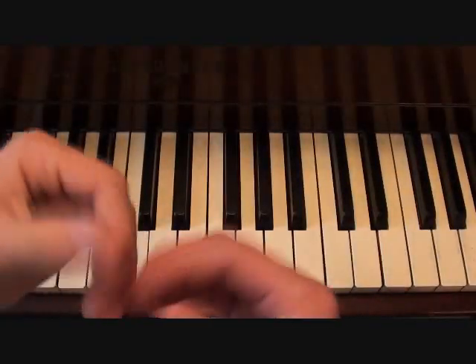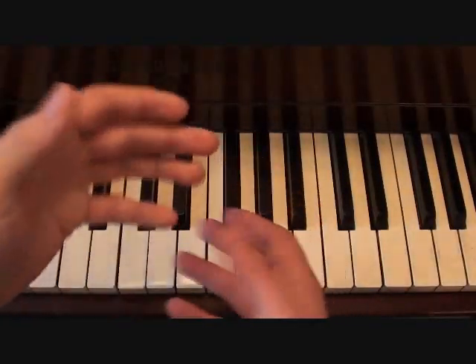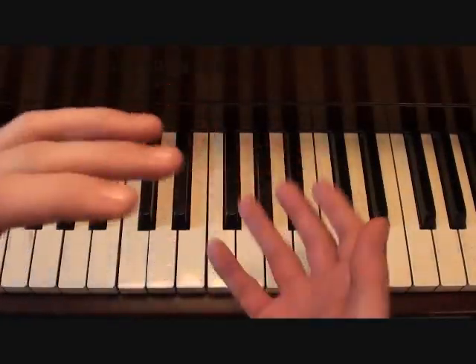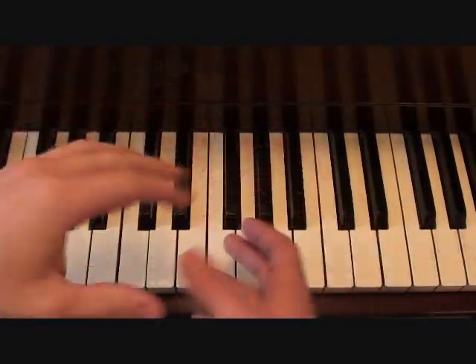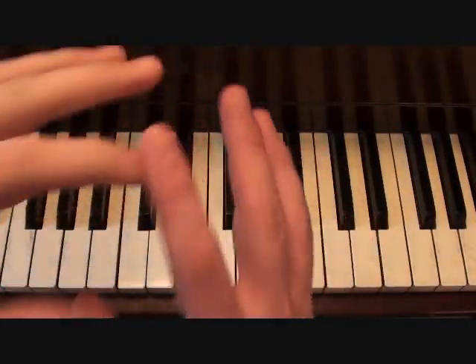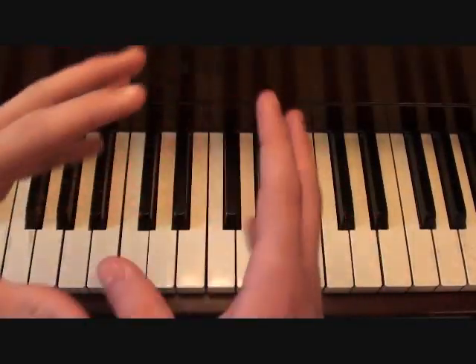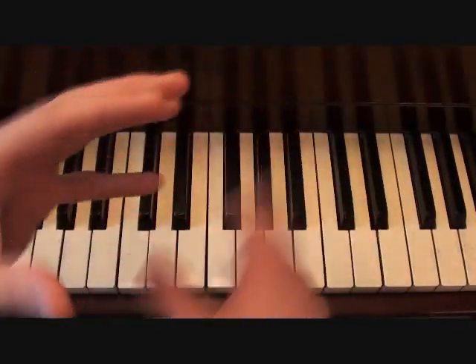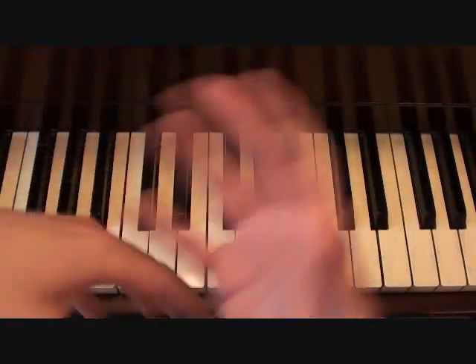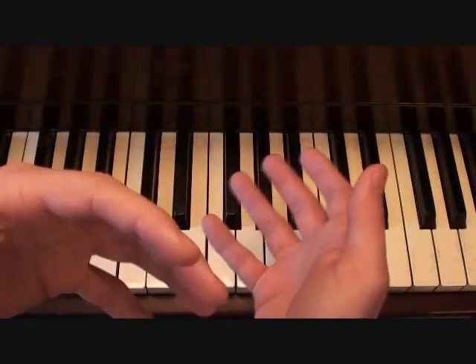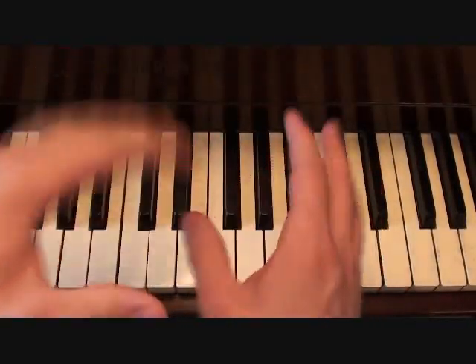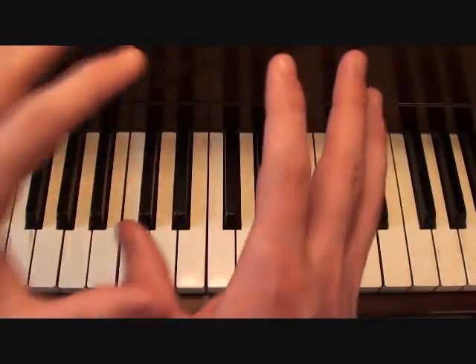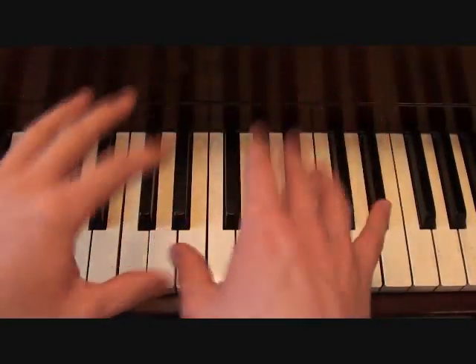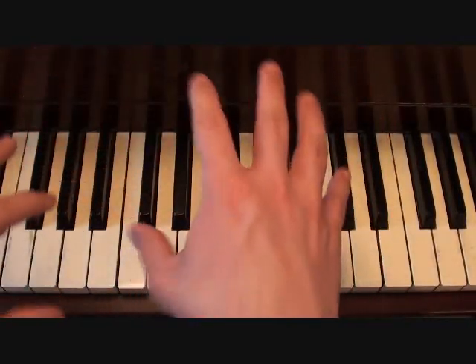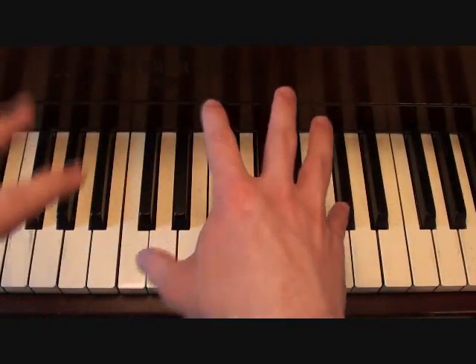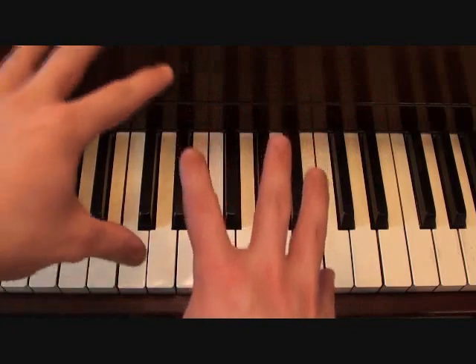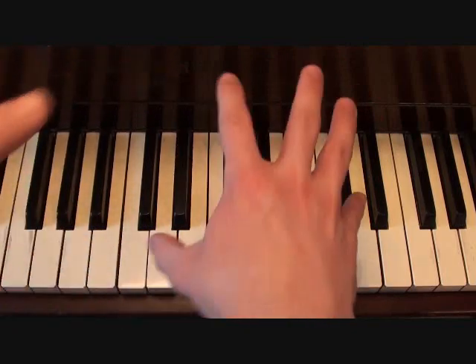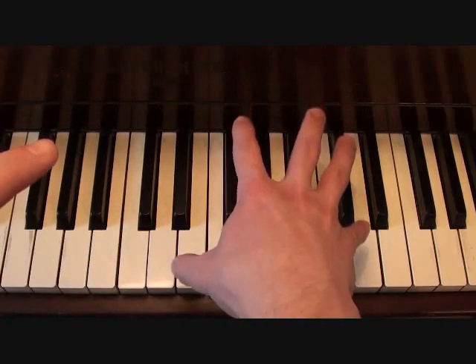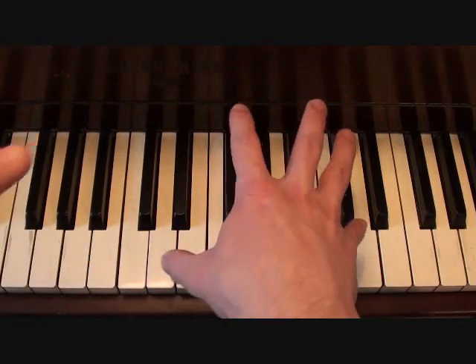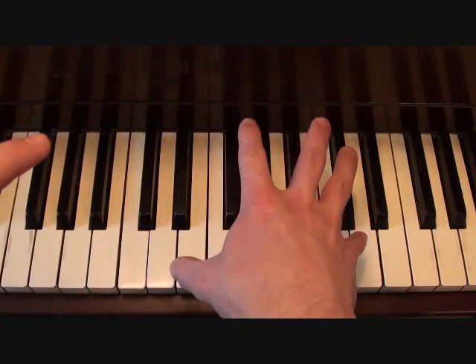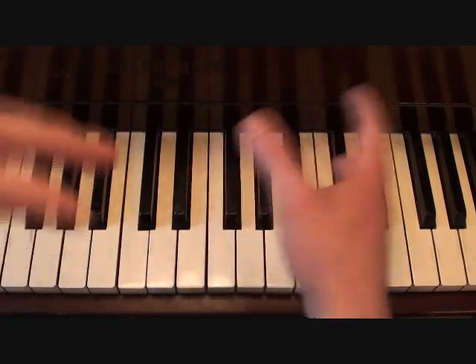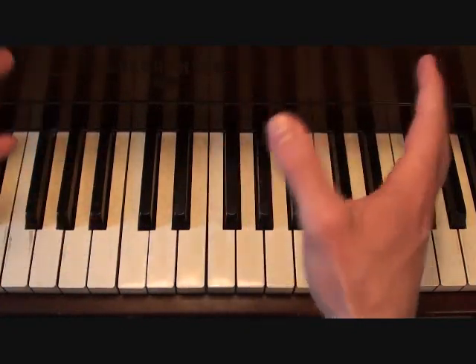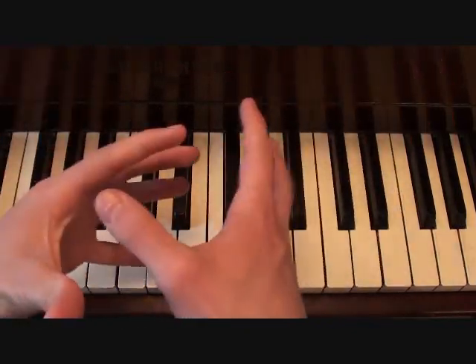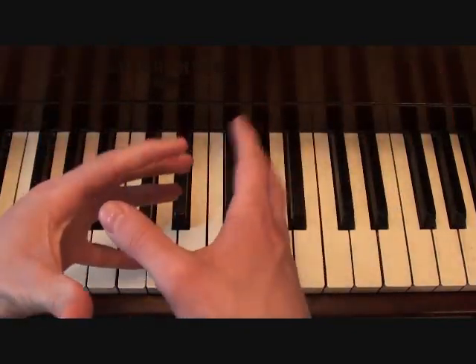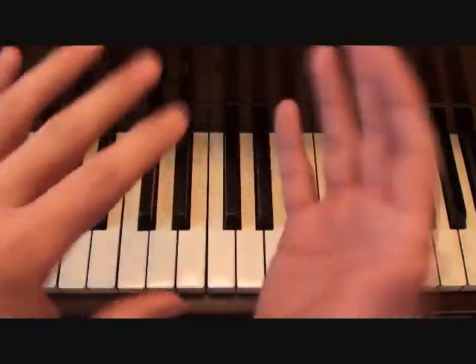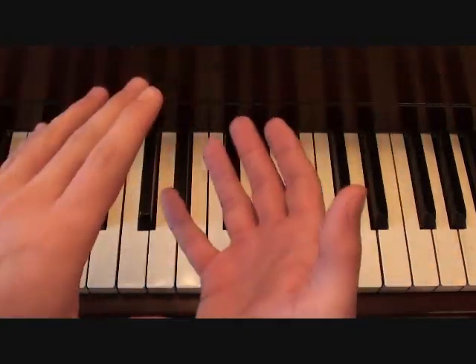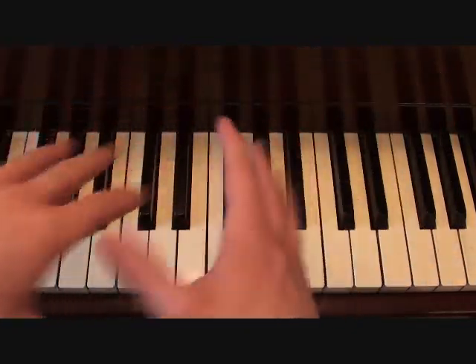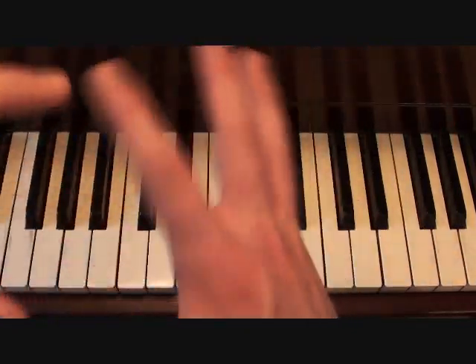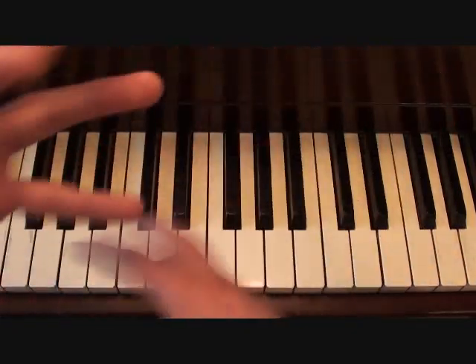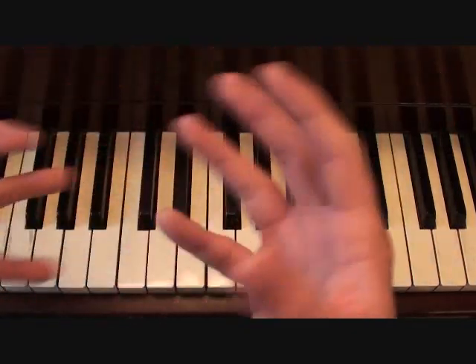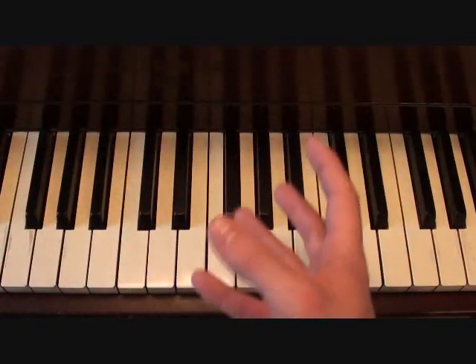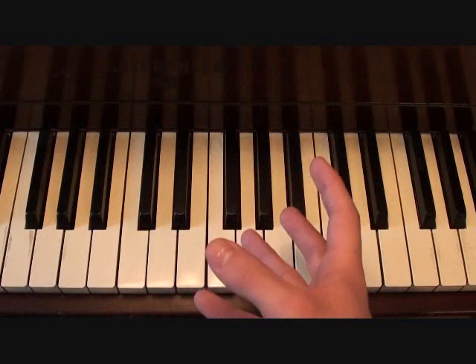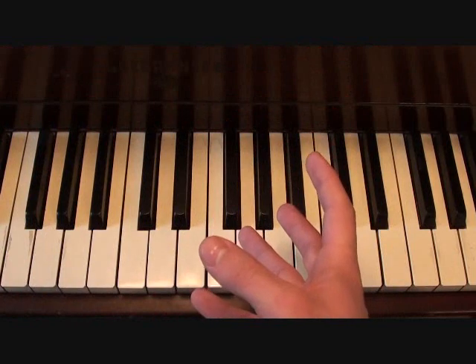I don't have a wide enough frame to show you both hands together for this song, so what I'm going to do is break down each hand individually by part and then bring it all together on a side view angle to give you a feel for how the hands interact with each other.